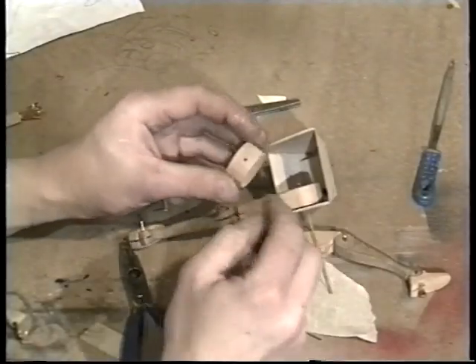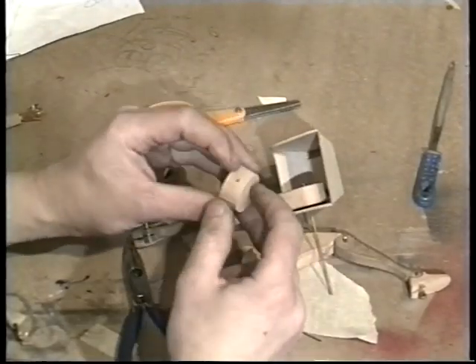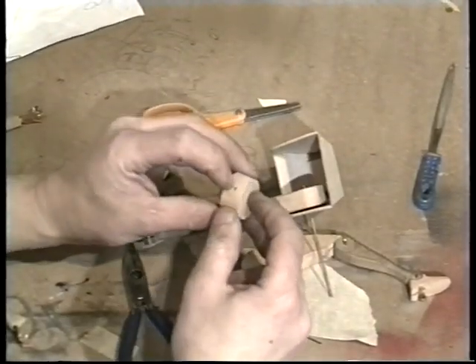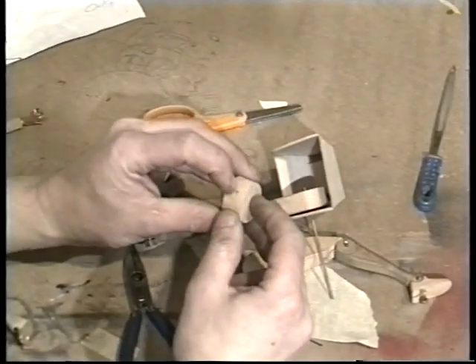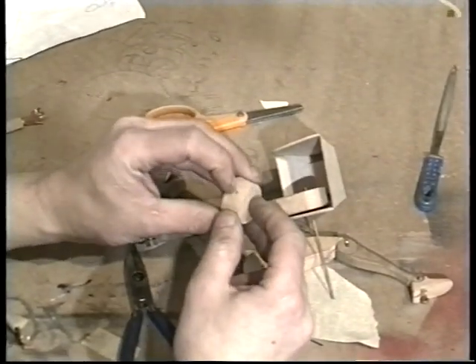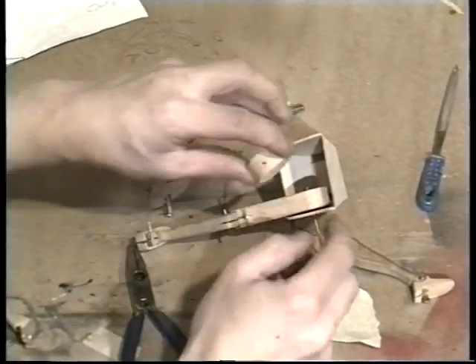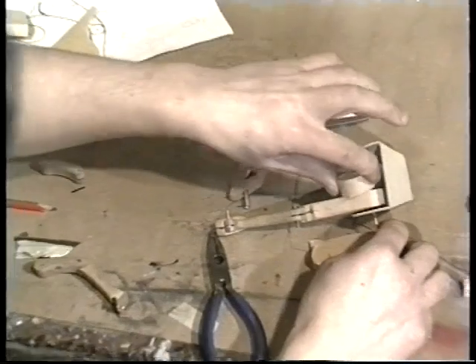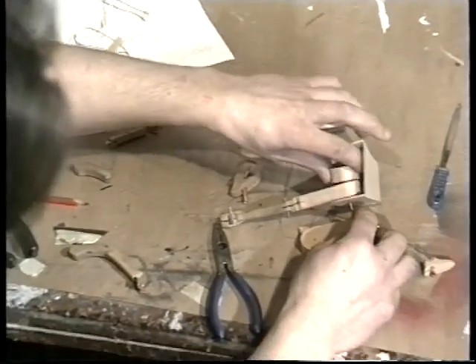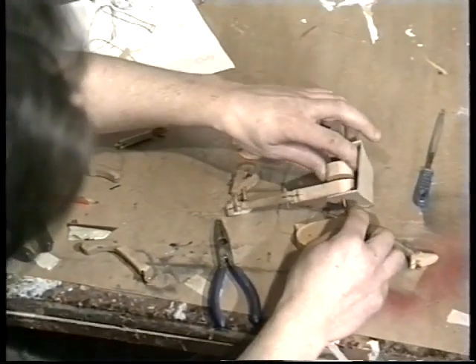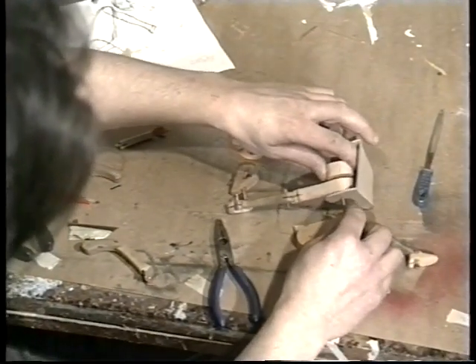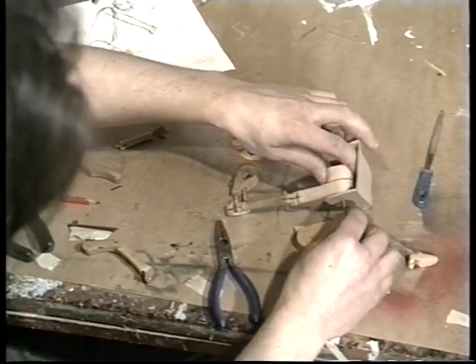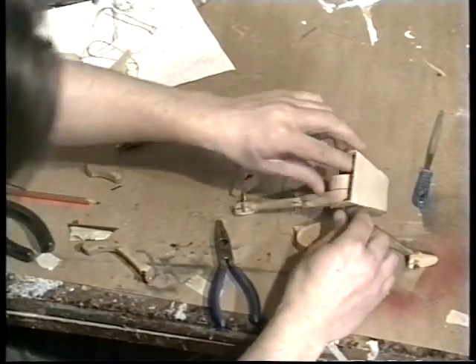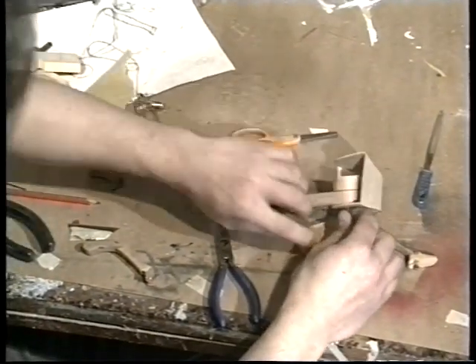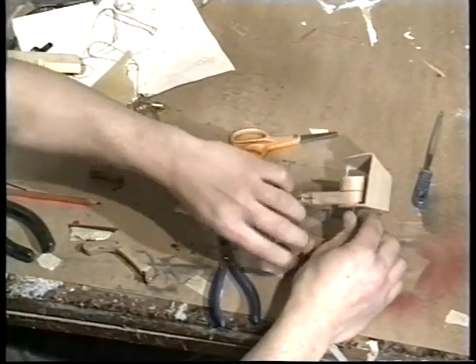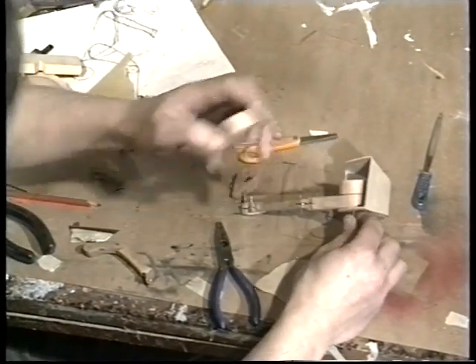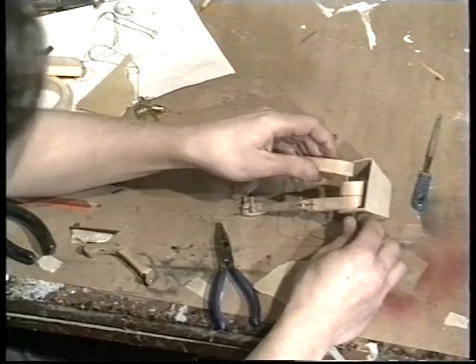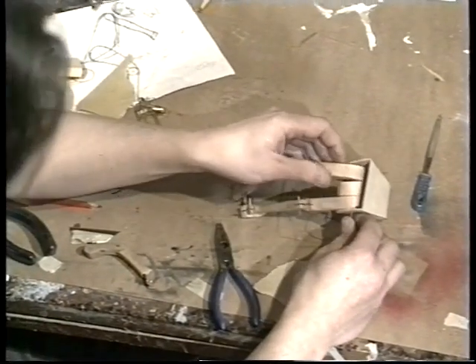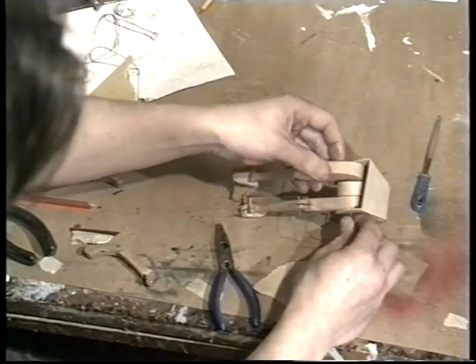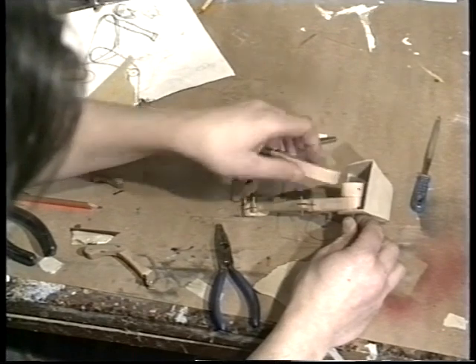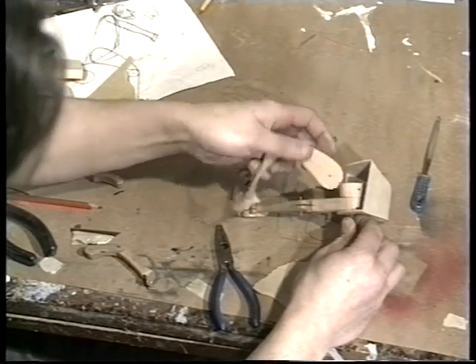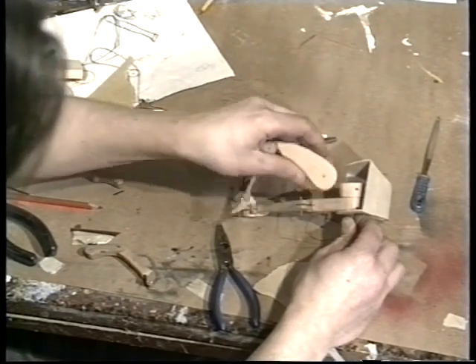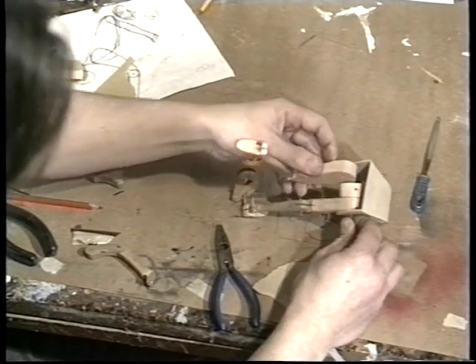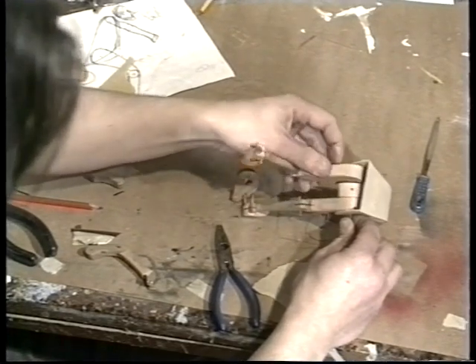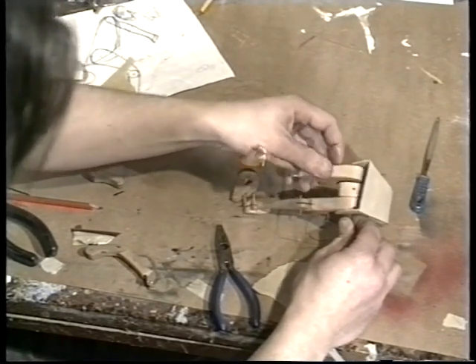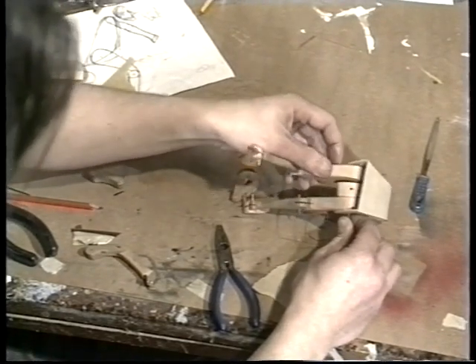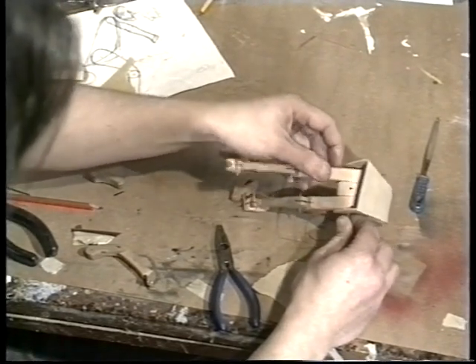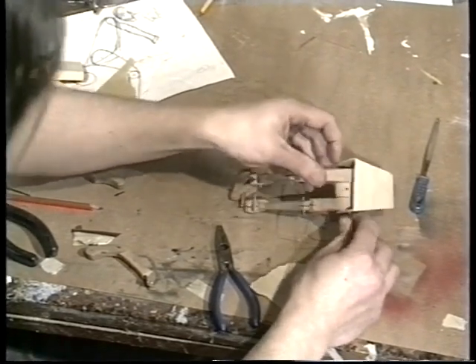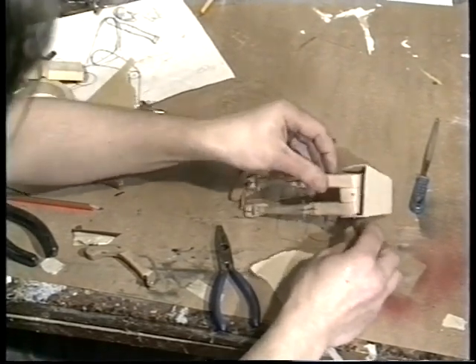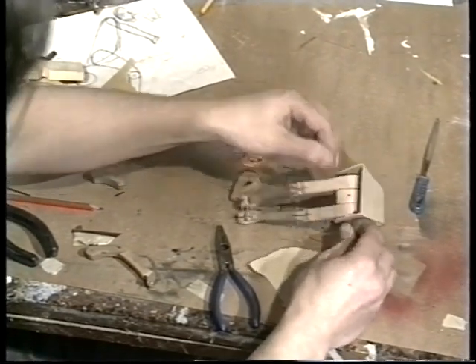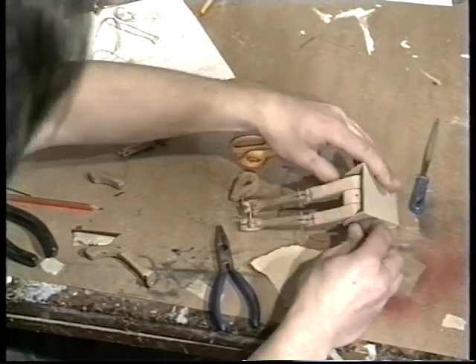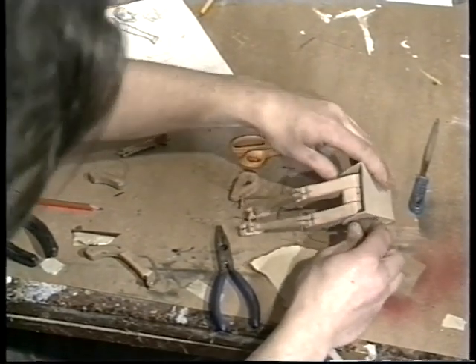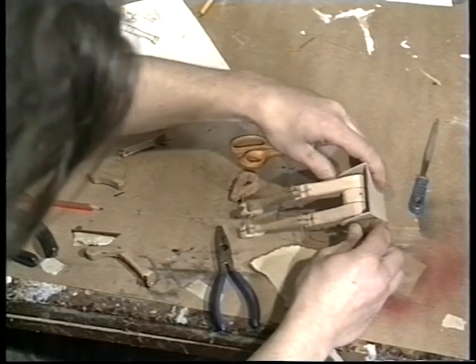I've drilled a small hole in this piece which fits between the two legs — this will locate the figure on the saddle. The springs in the saddle will give extra movement to the body as the legs push up and down on the pedals.